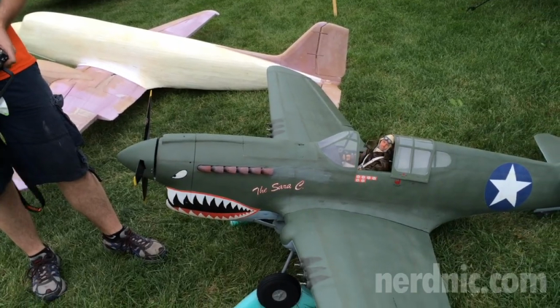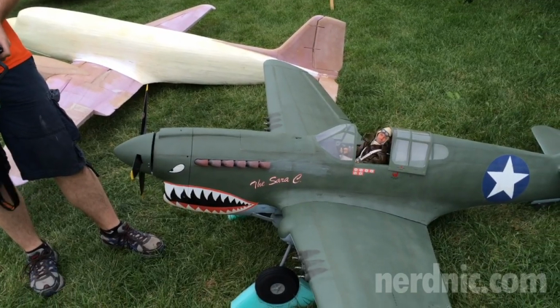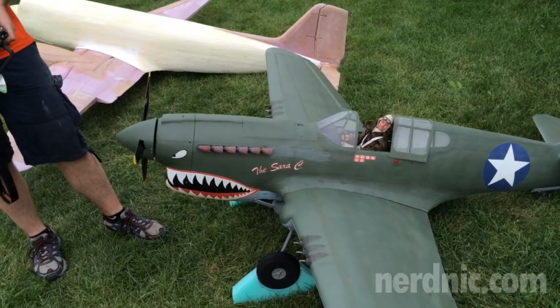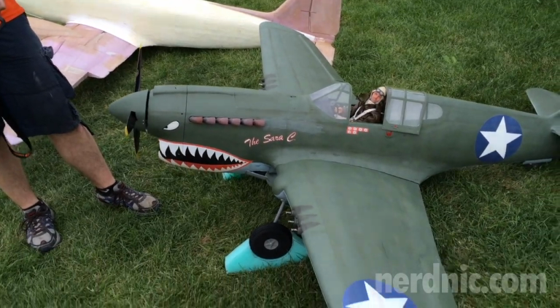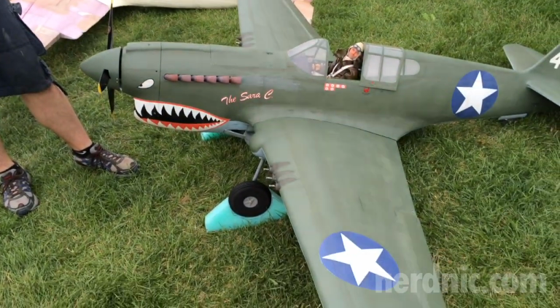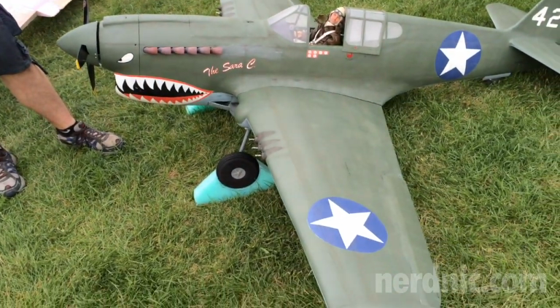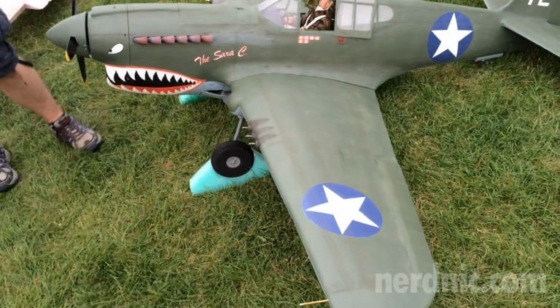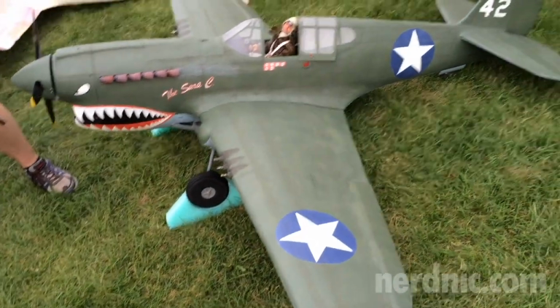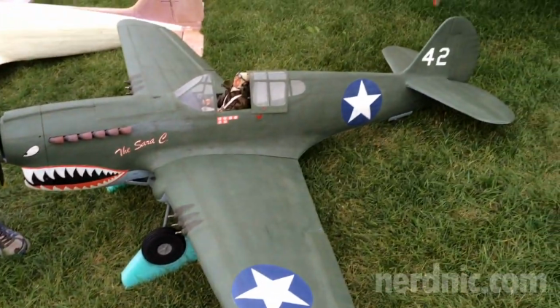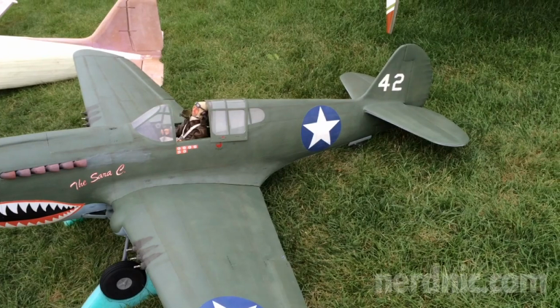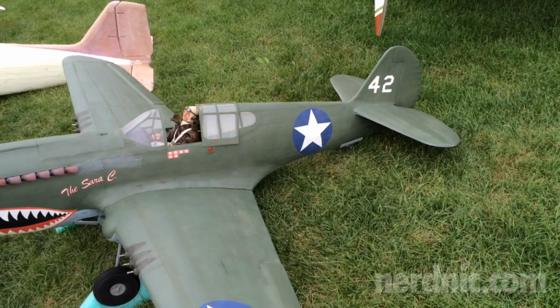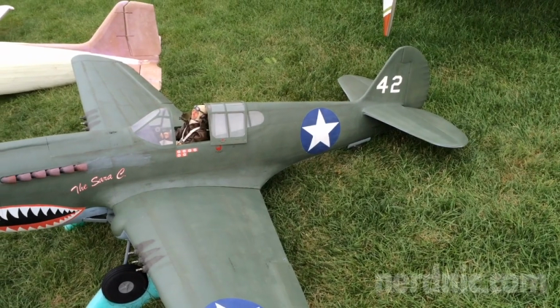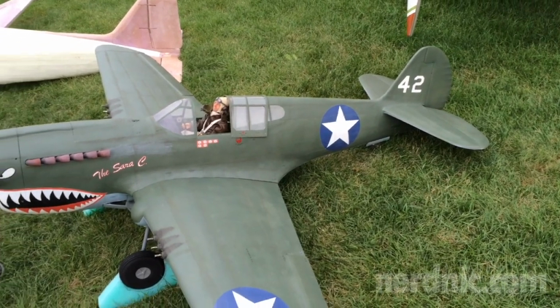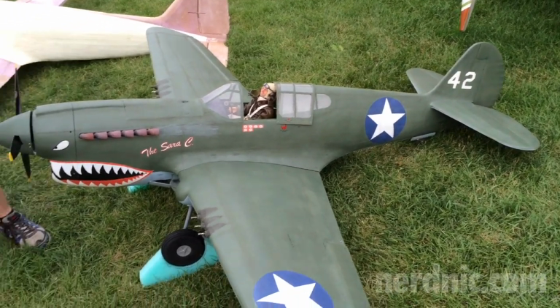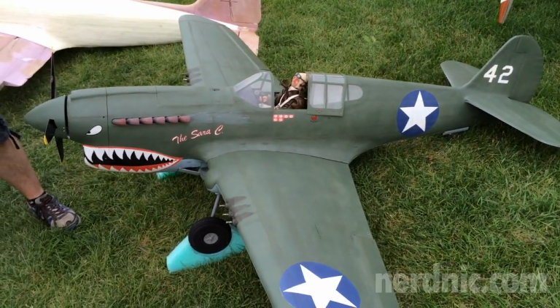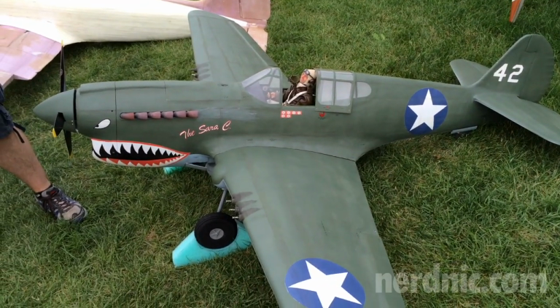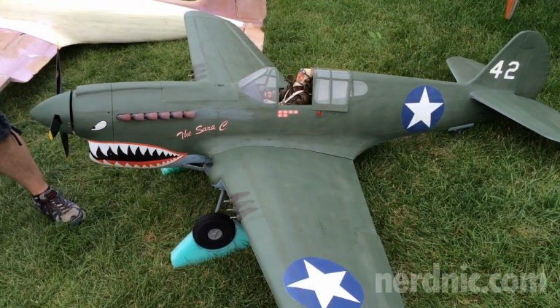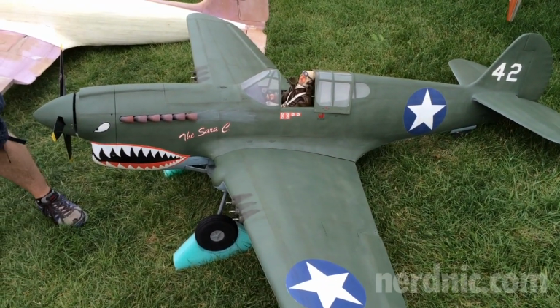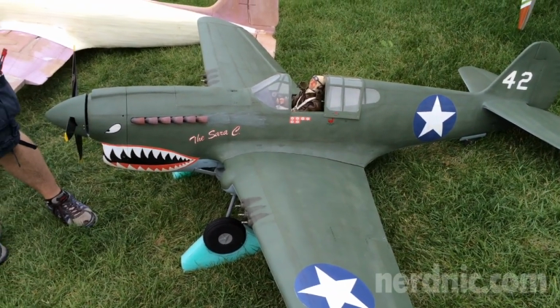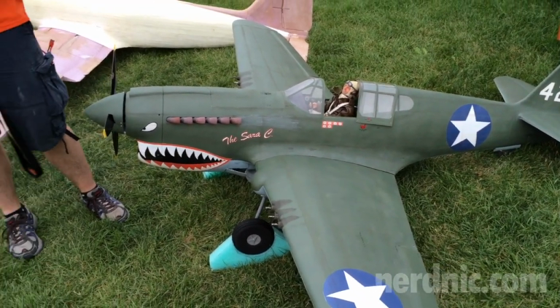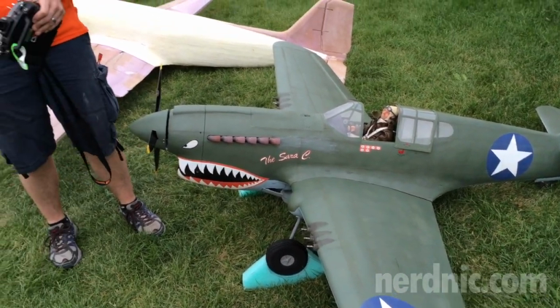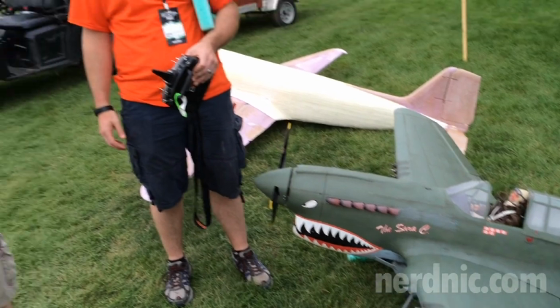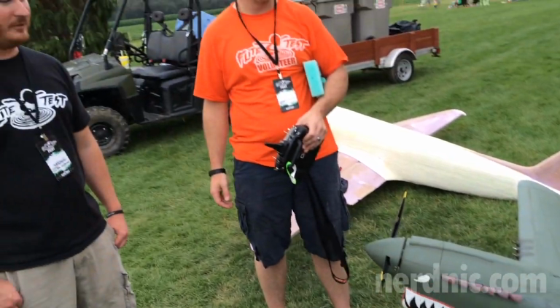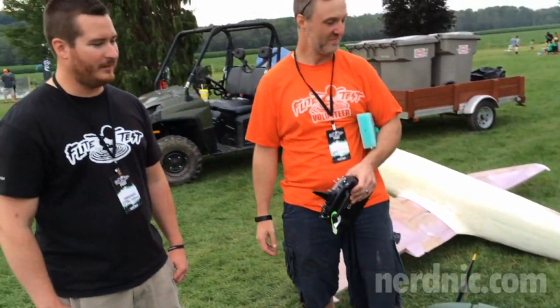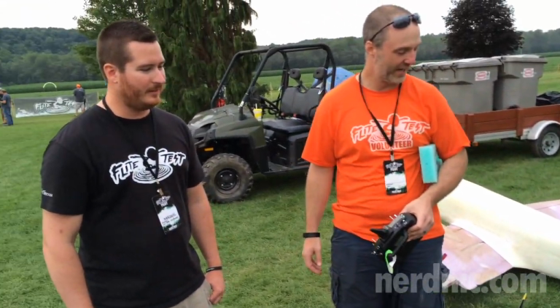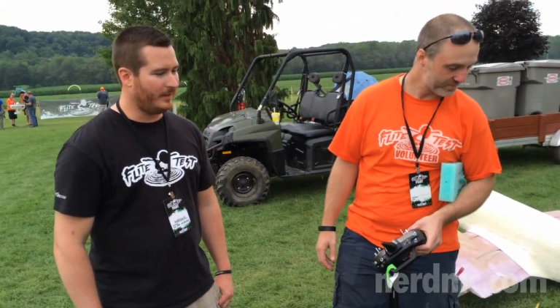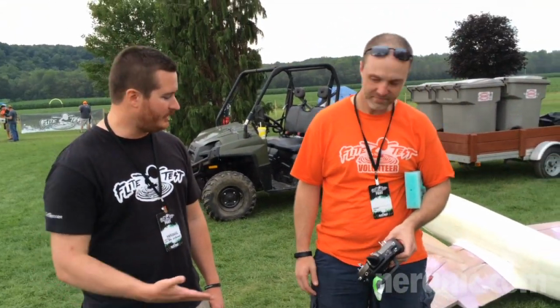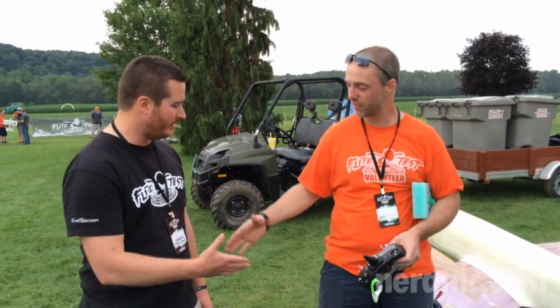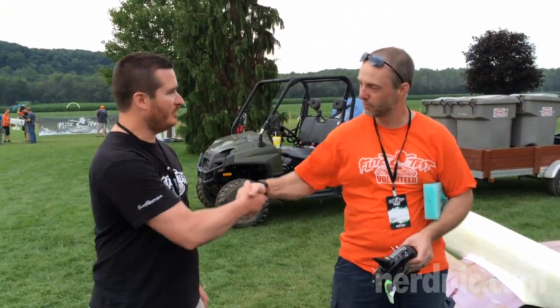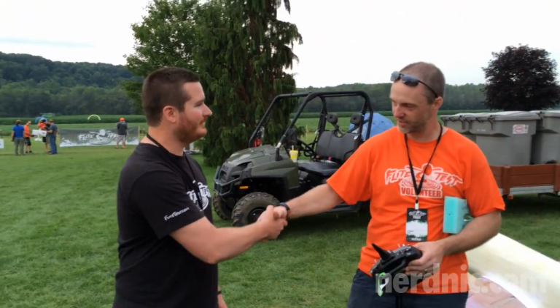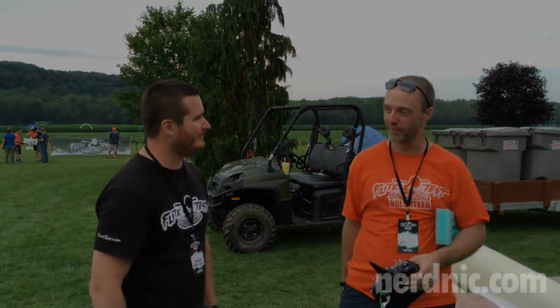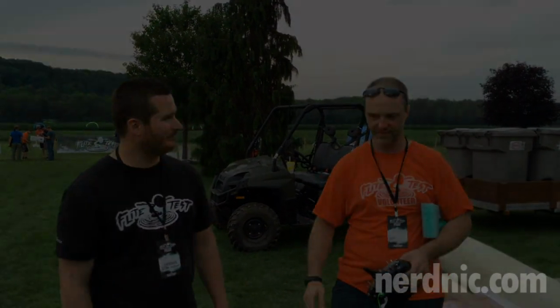I can't wait to see it in the air. Yeah, you and me both — I really wish we had him flying at this event. I'm just gun-shy about doing a maiden flight in front of a thousand people. No, I understand. Hey, thanks so much. Thank you. Nice talking to you. You bet.